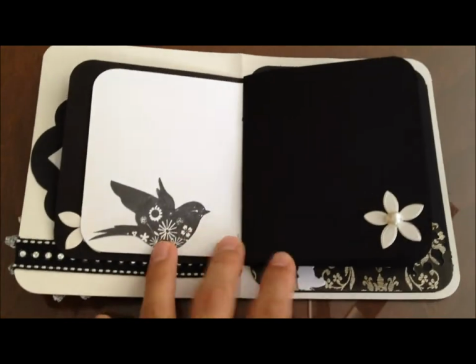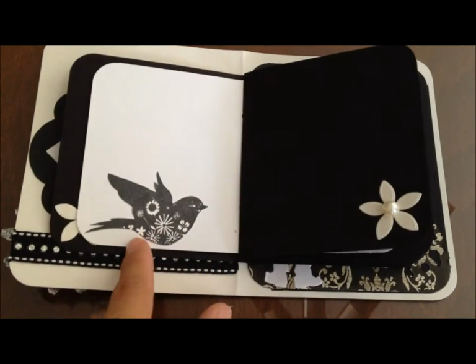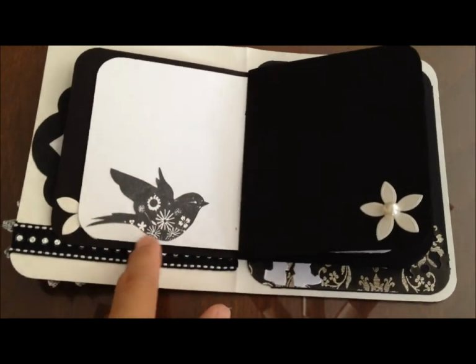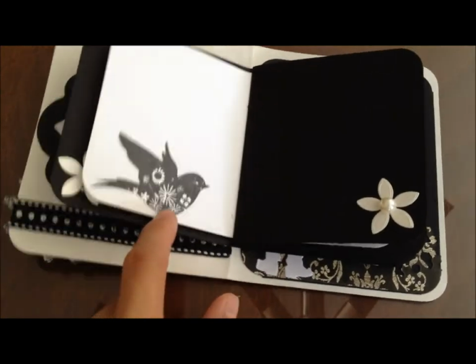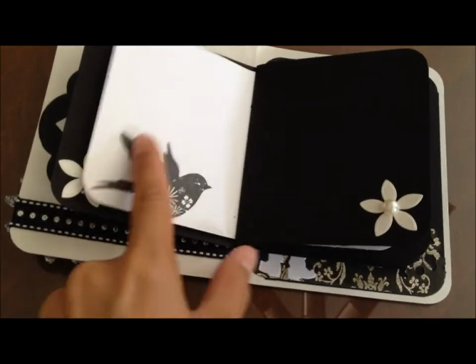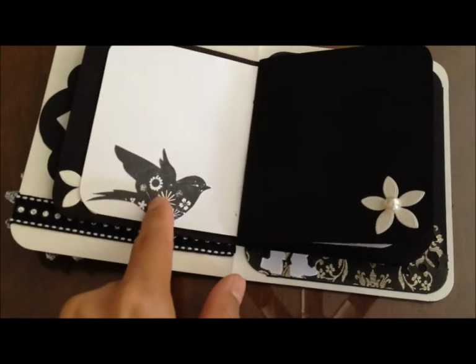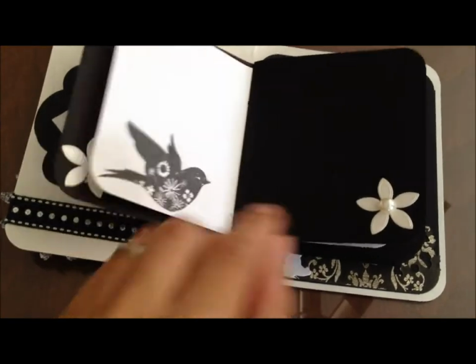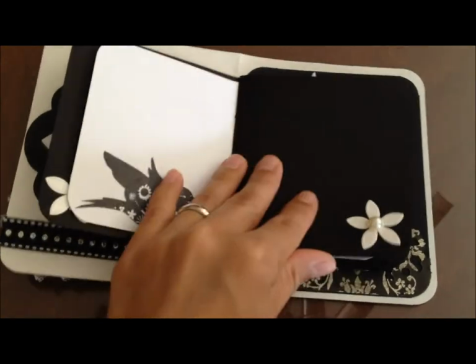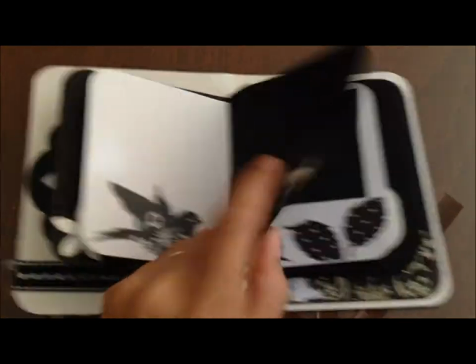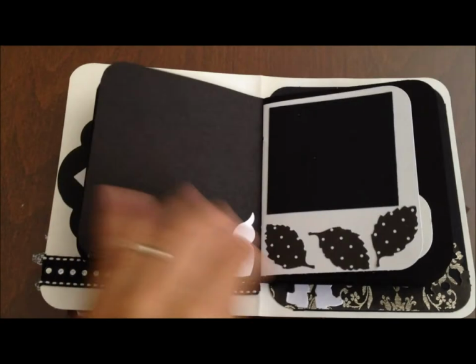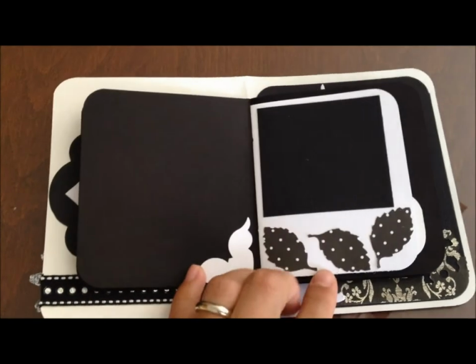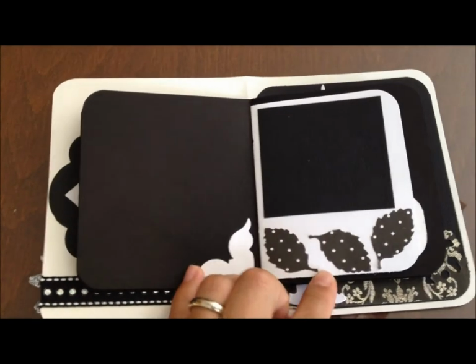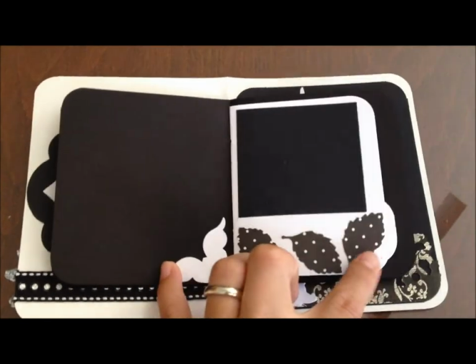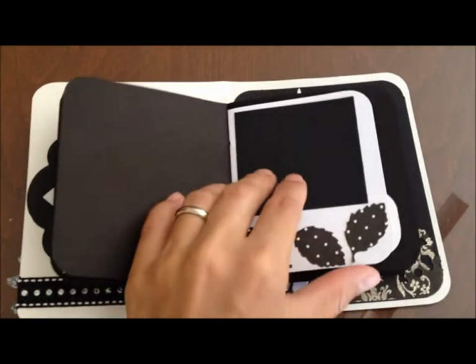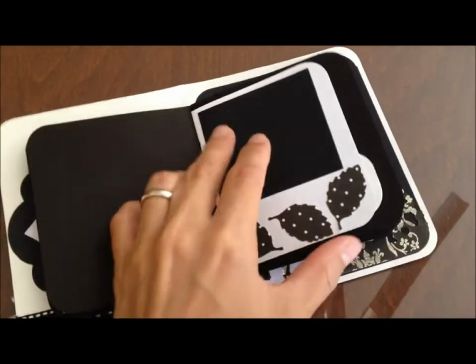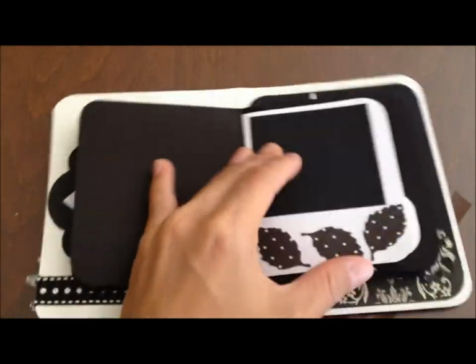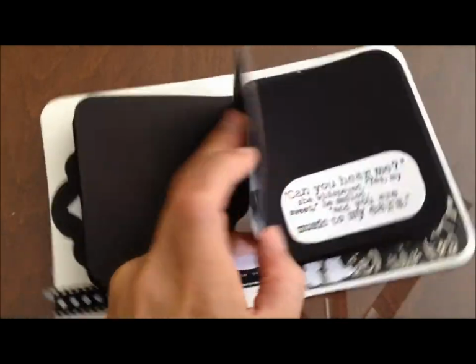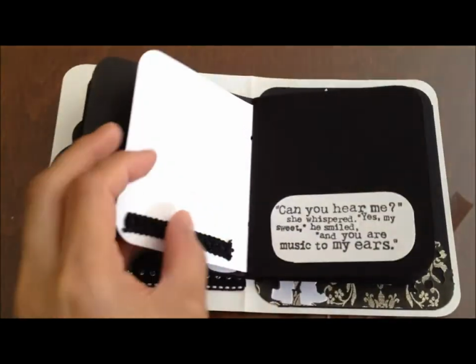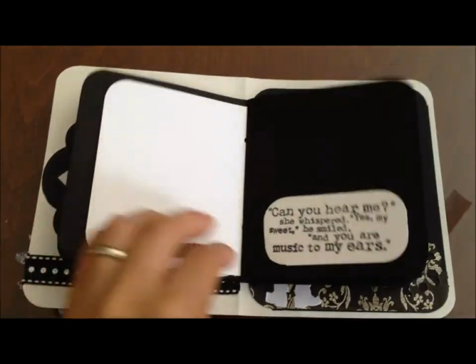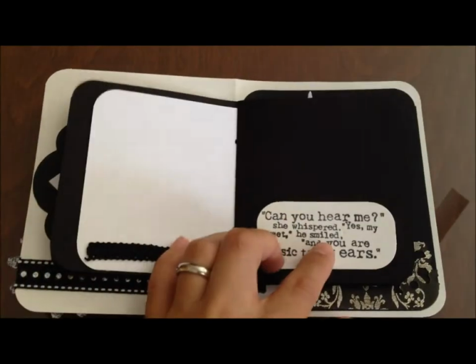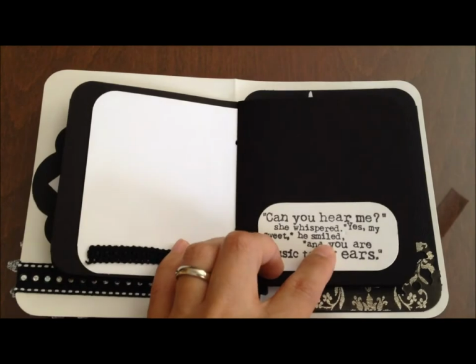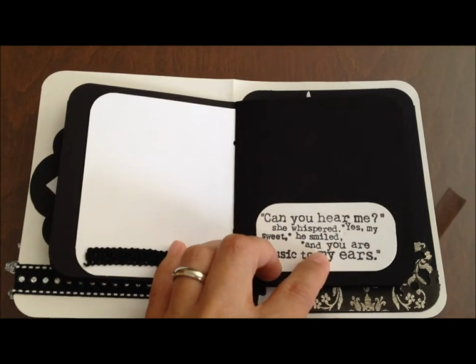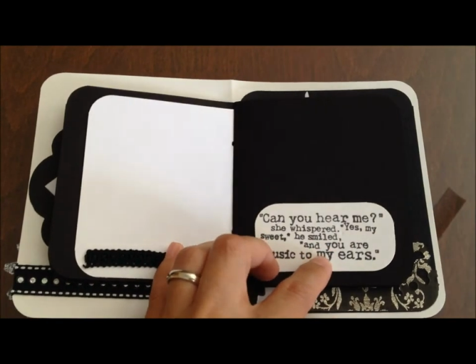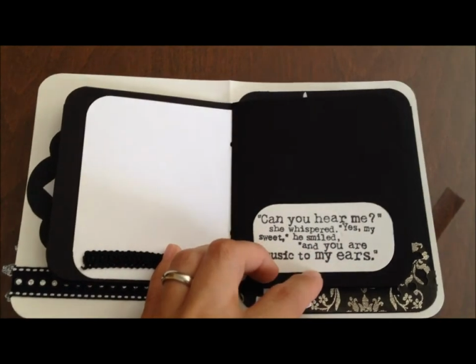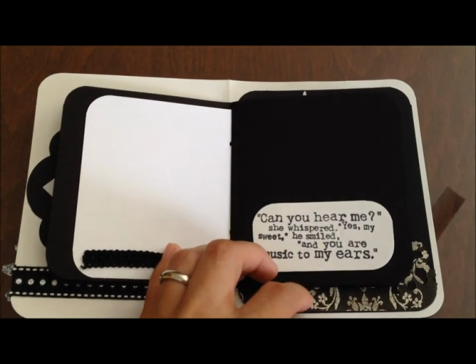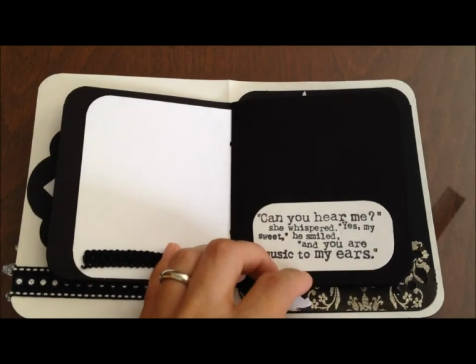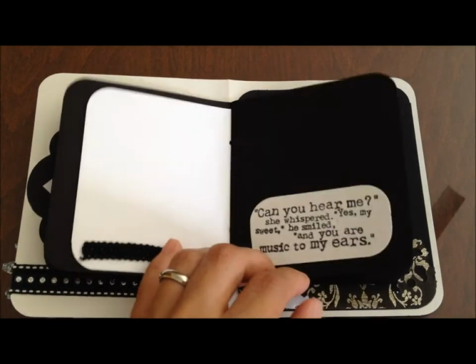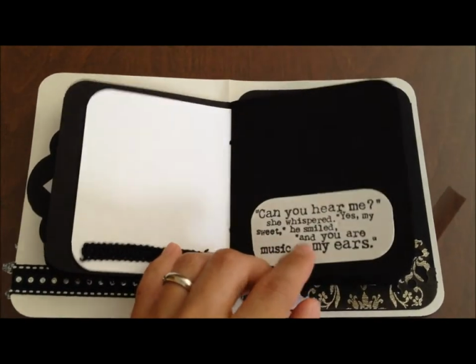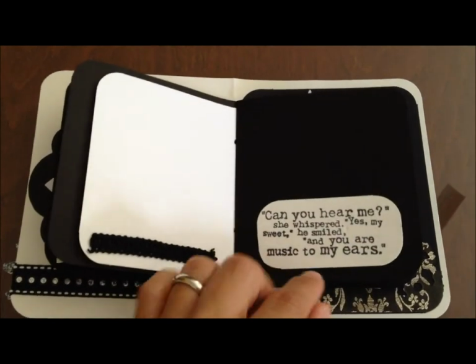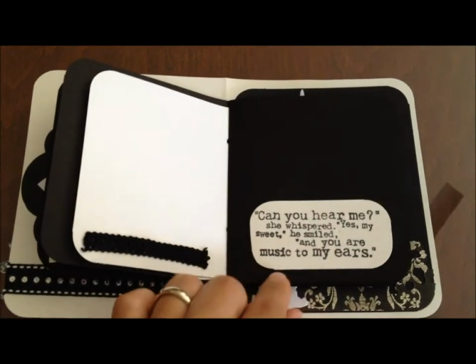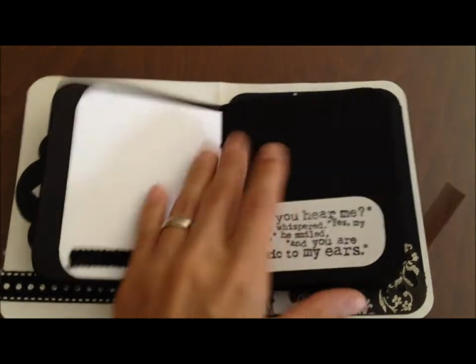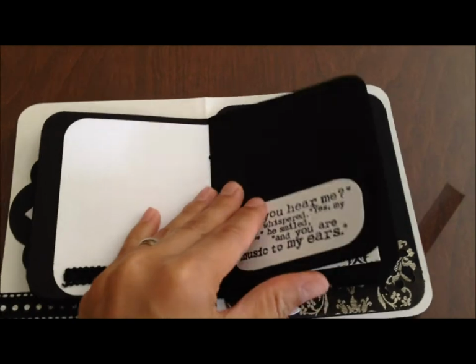I just cut around the stamped image that I received — some corners, some leaves — so you can stick photos in here. It says 'Can you hear me?' she whispered. 'Yes, my sweet,' he smiled, 'and you are music to my ears.'